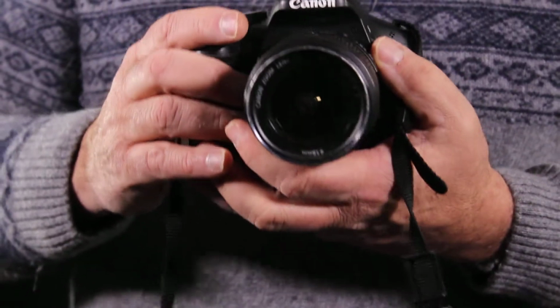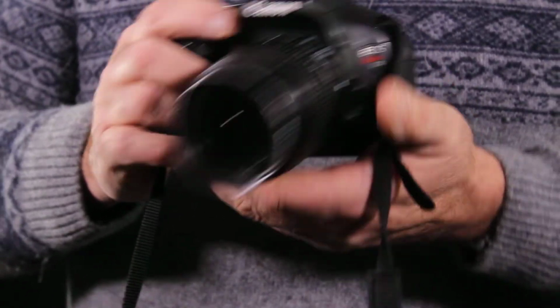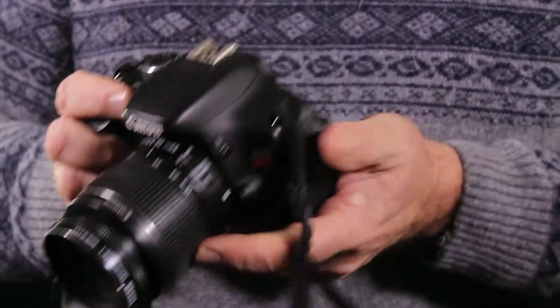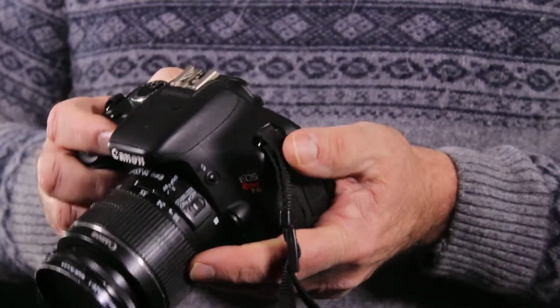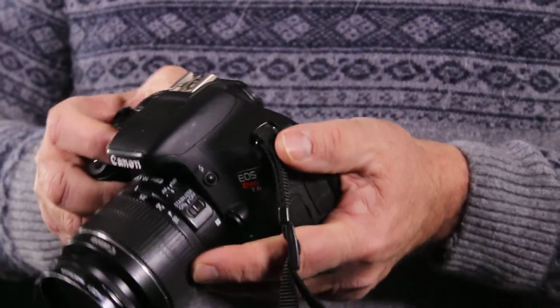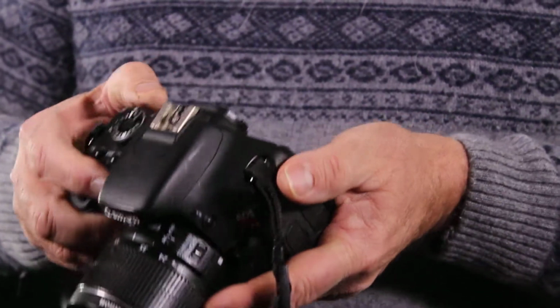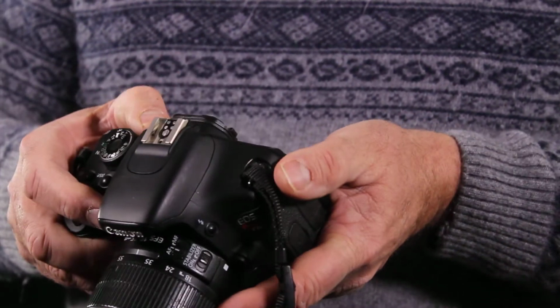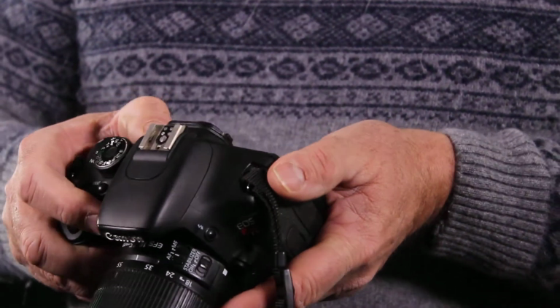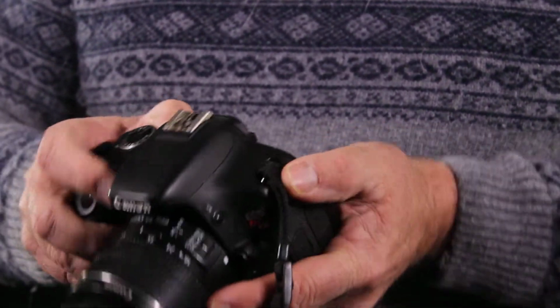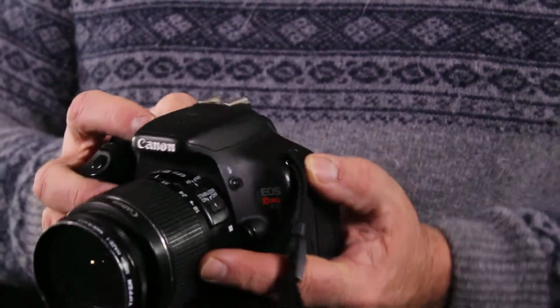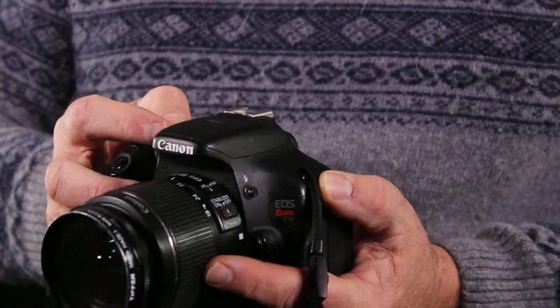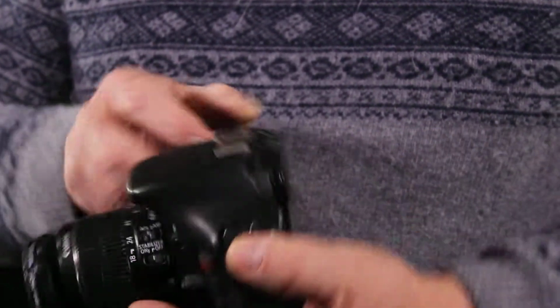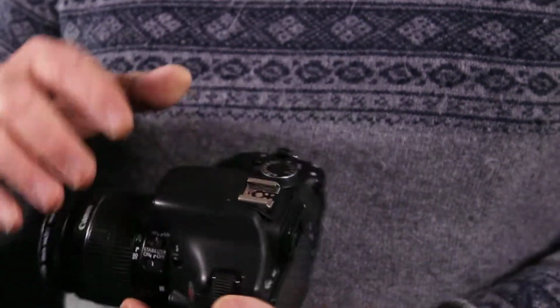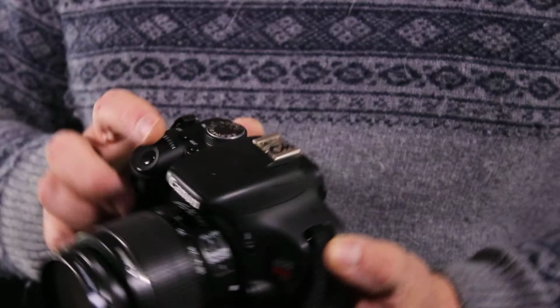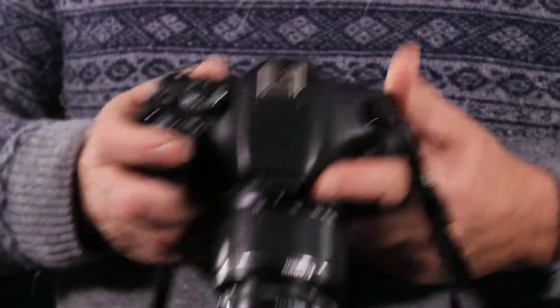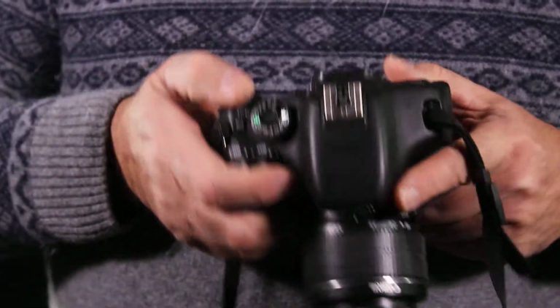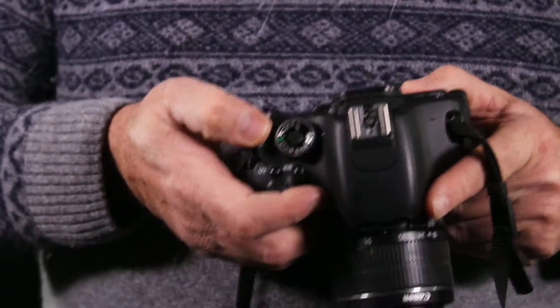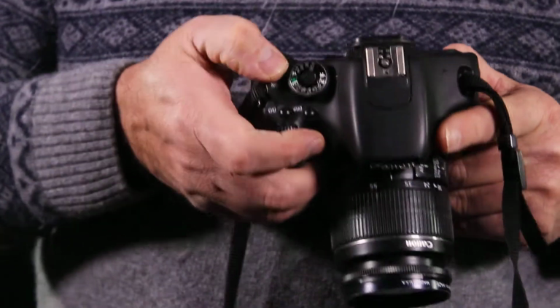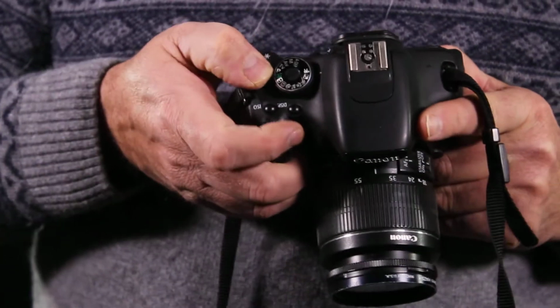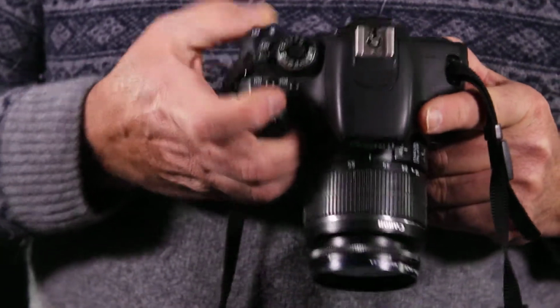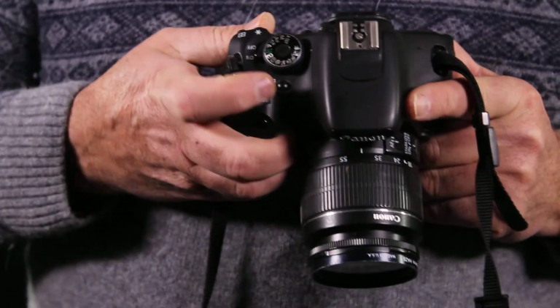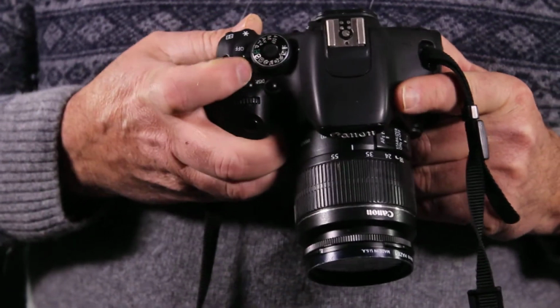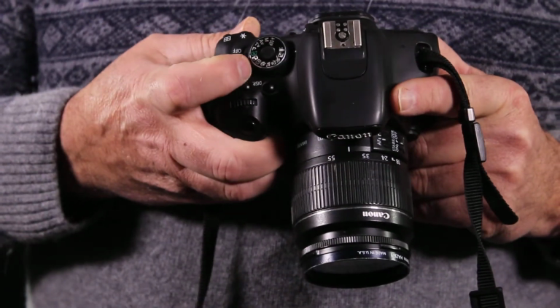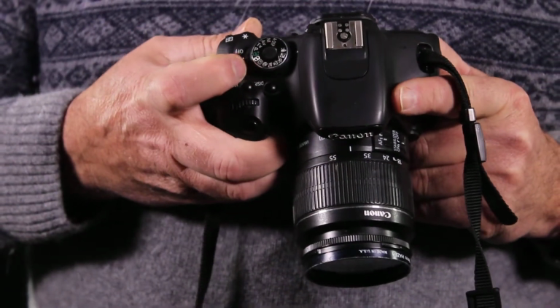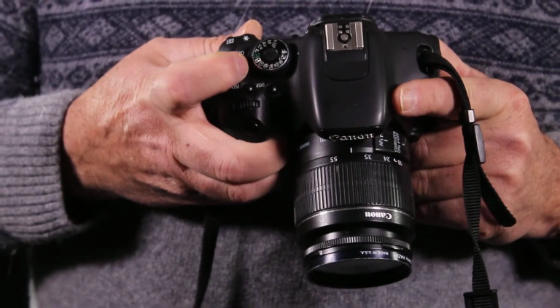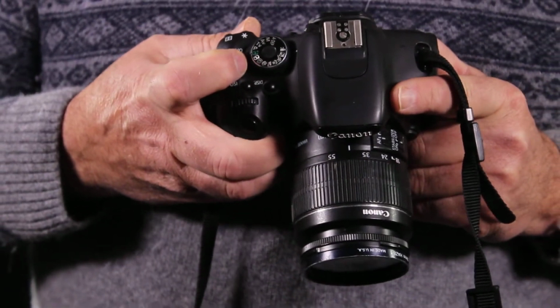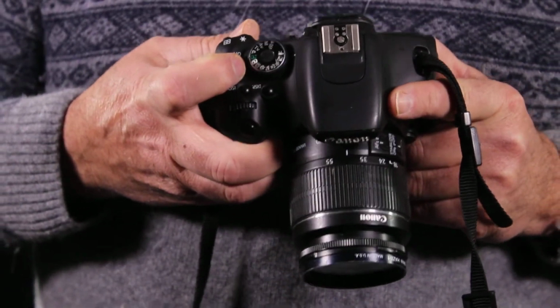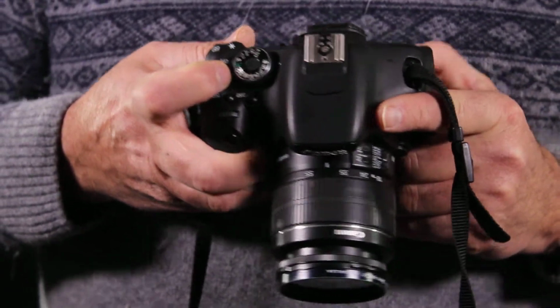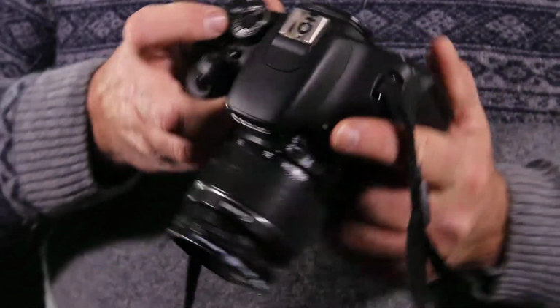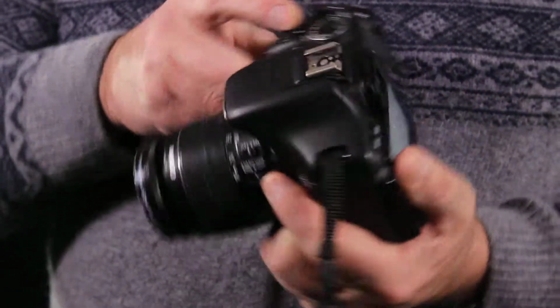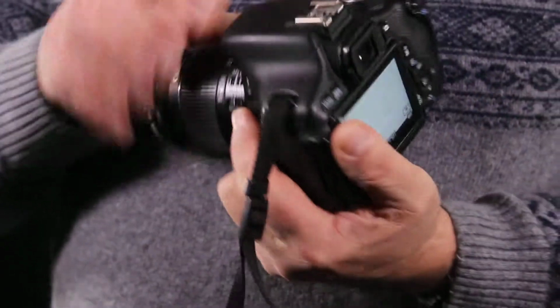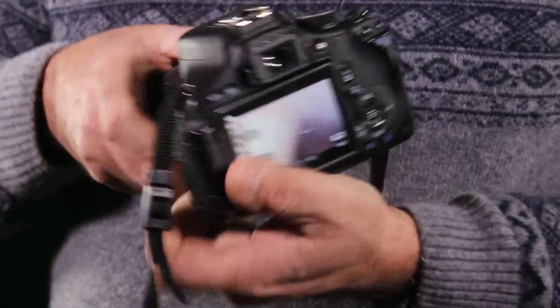When you have the camera on, the camera turns on here. There's a switch right next to the mode dial. Now the camera is on.